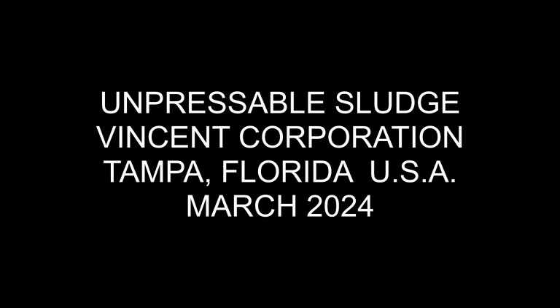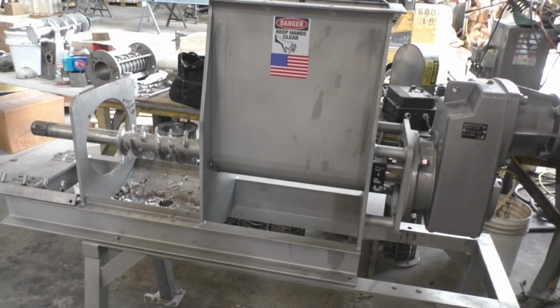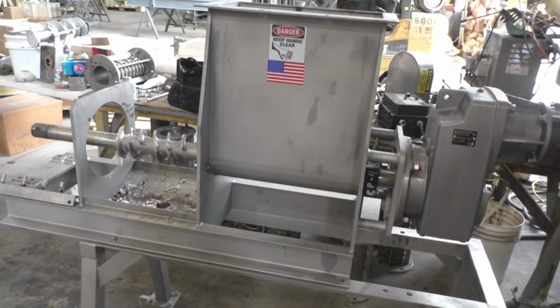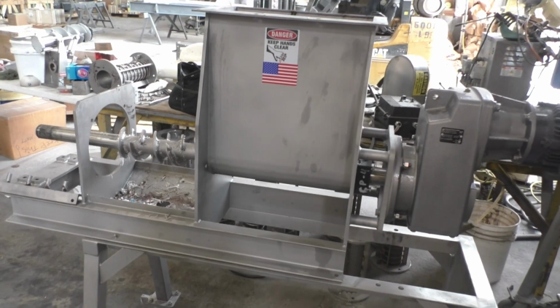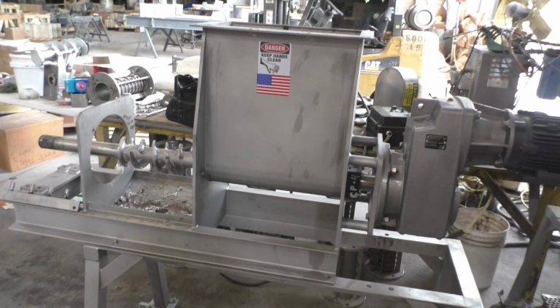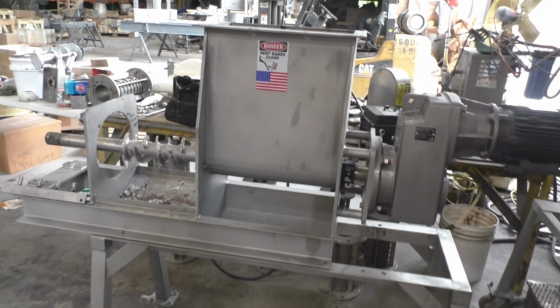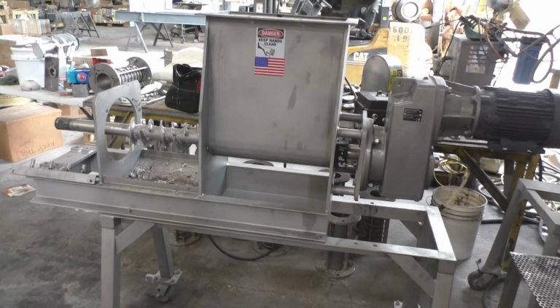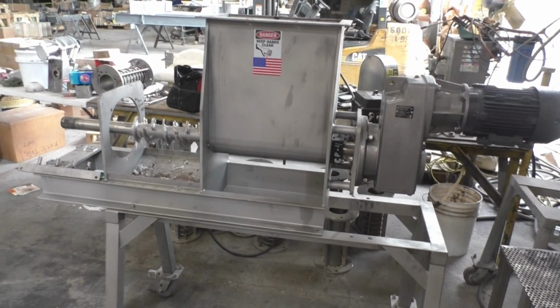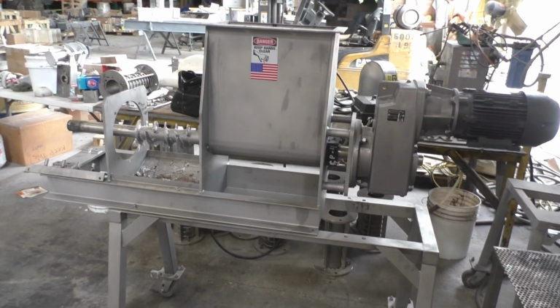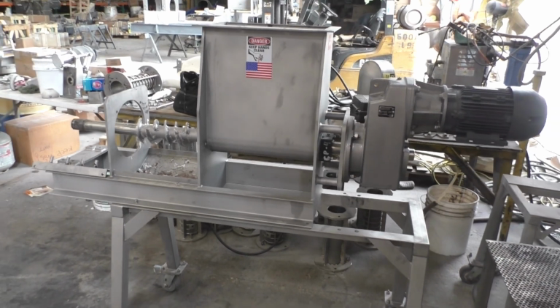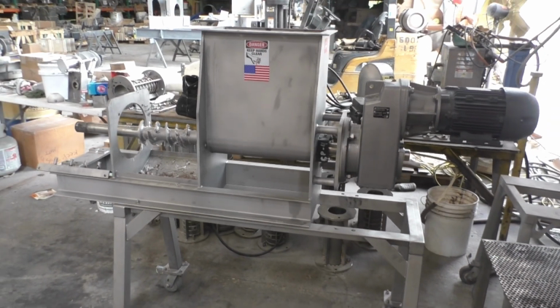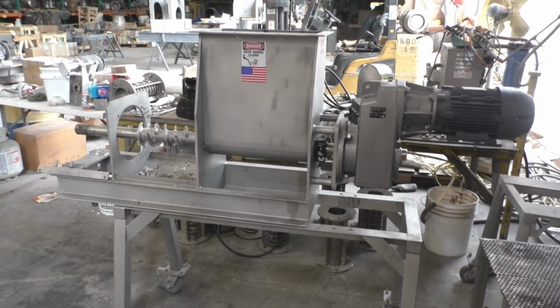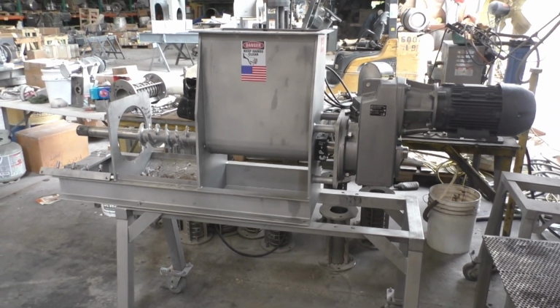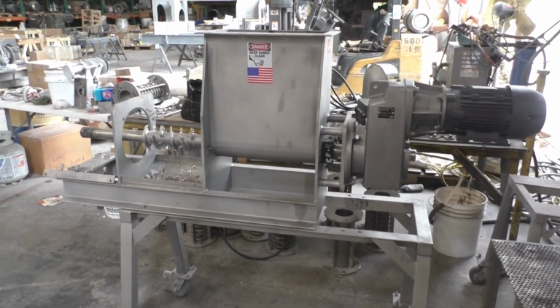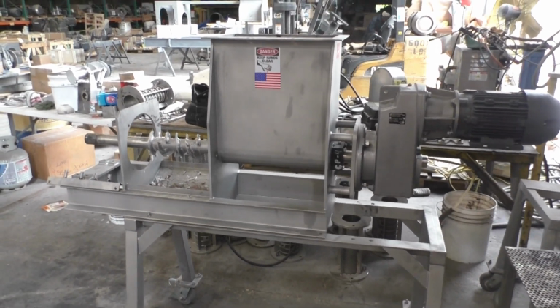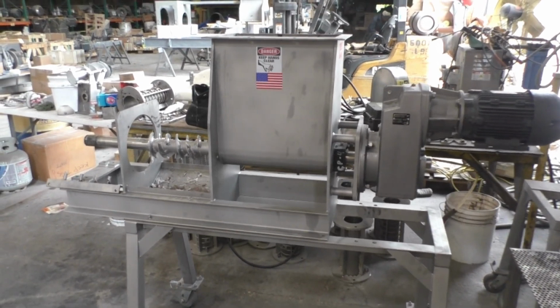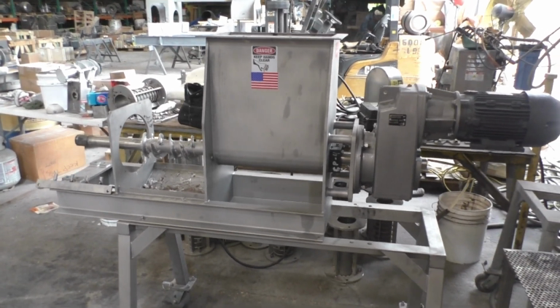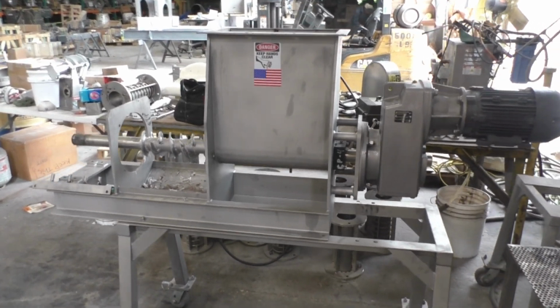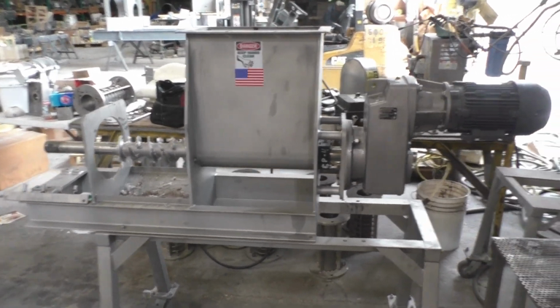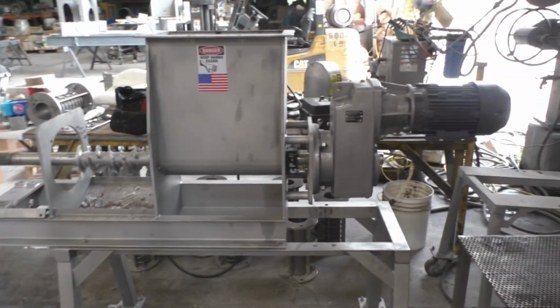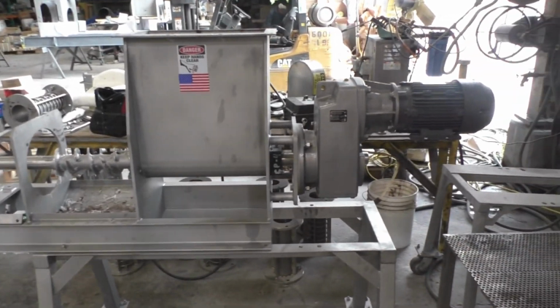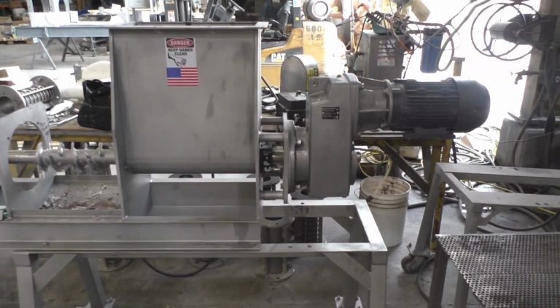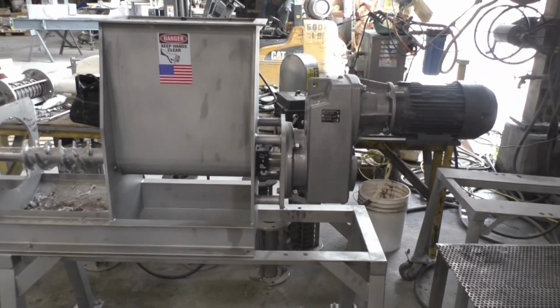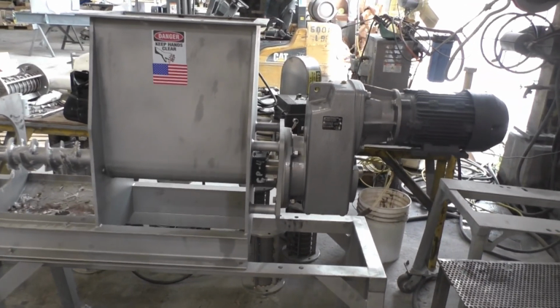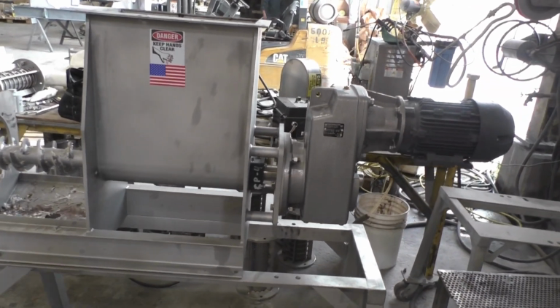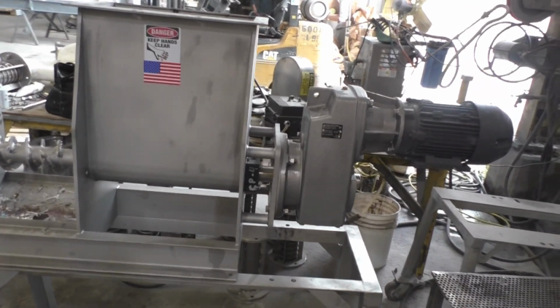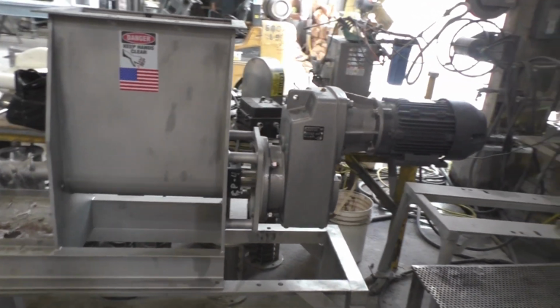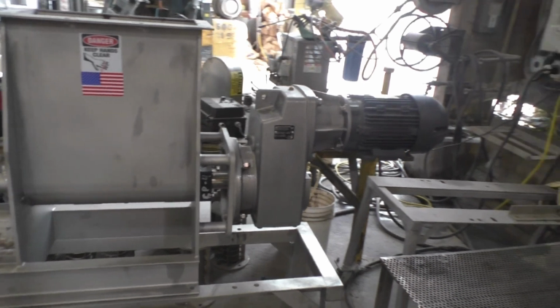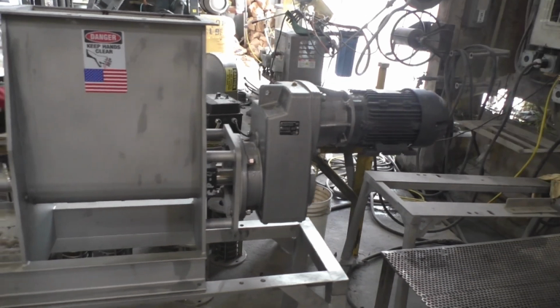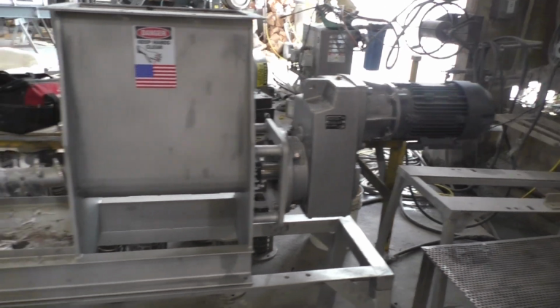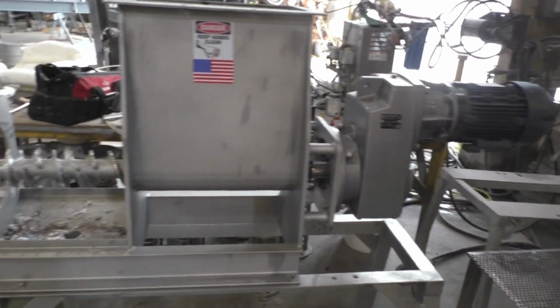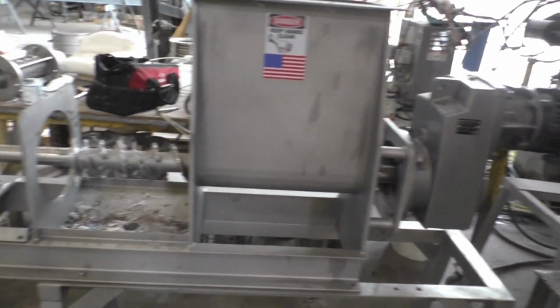This is the 21st of March, 2024. We're at Vention Corp in Tampa, Florida. We're going to run a test.